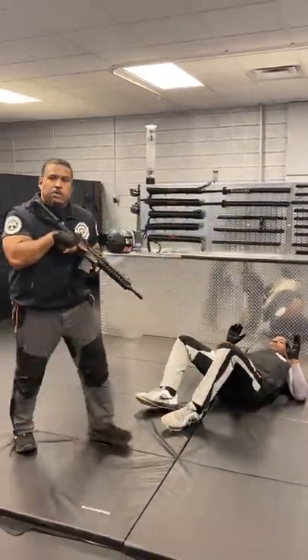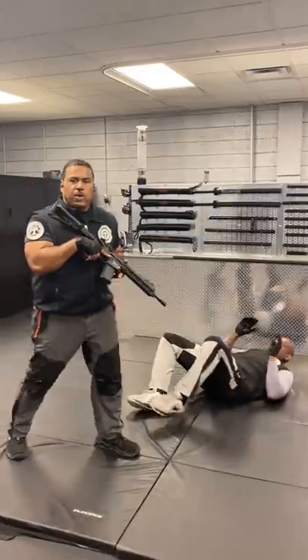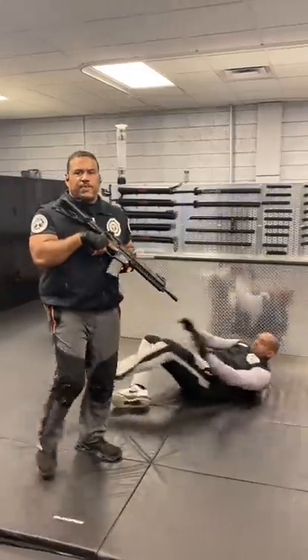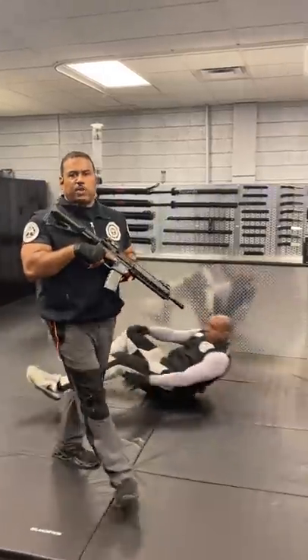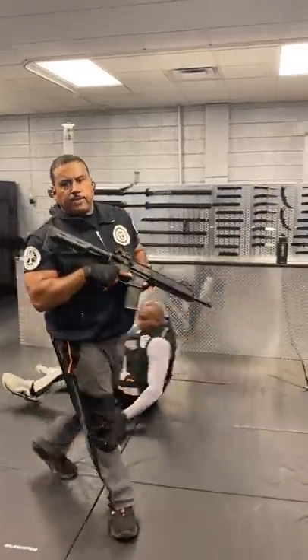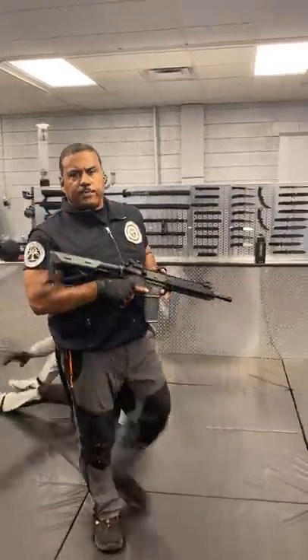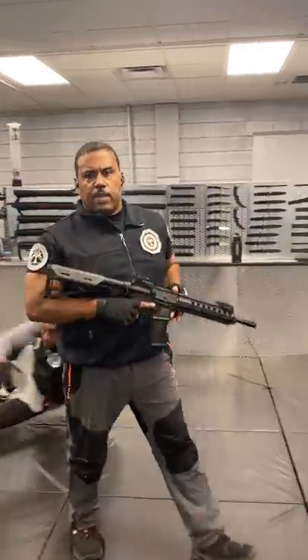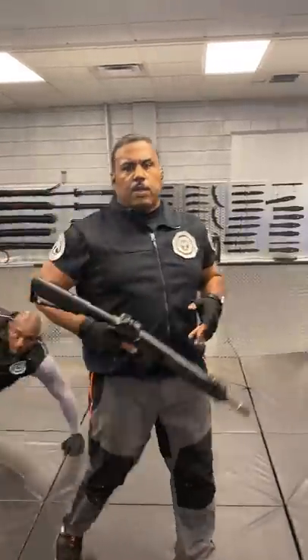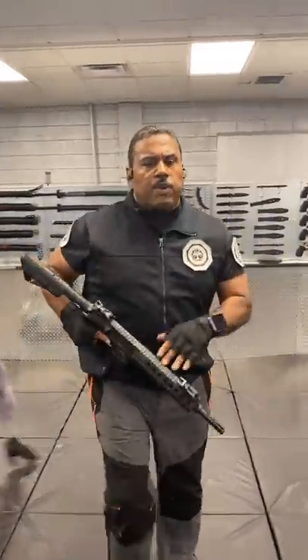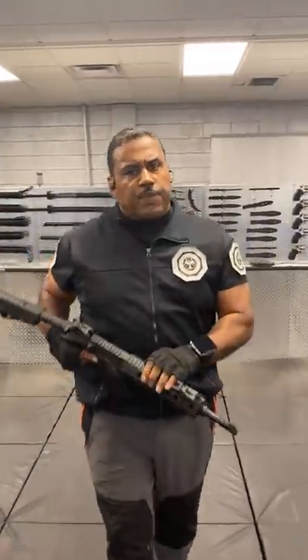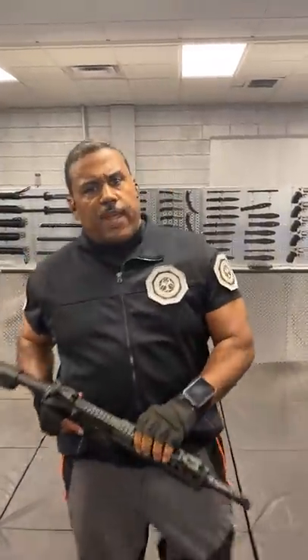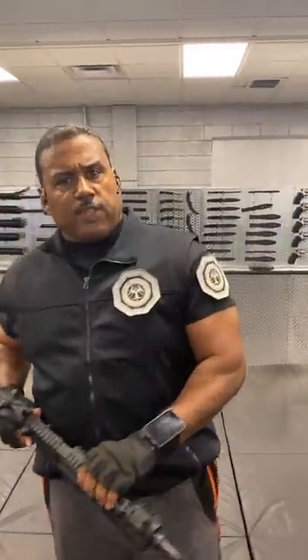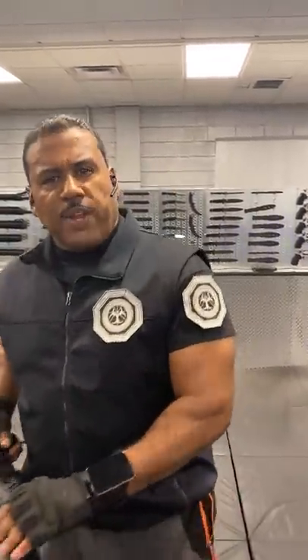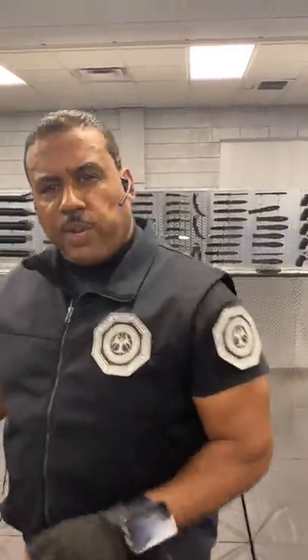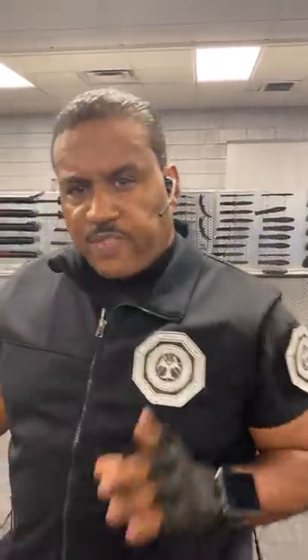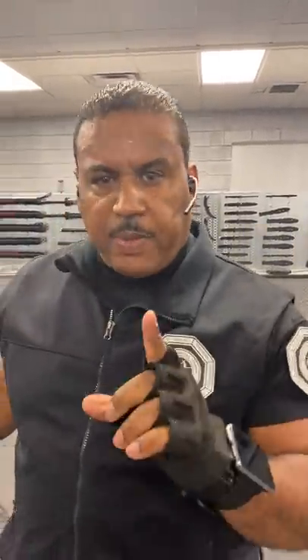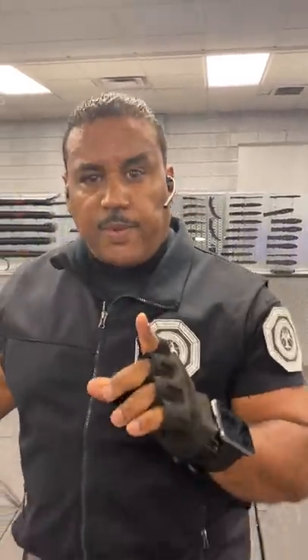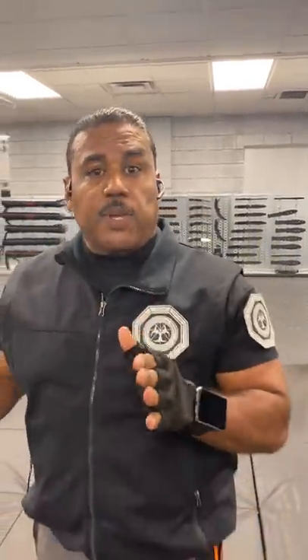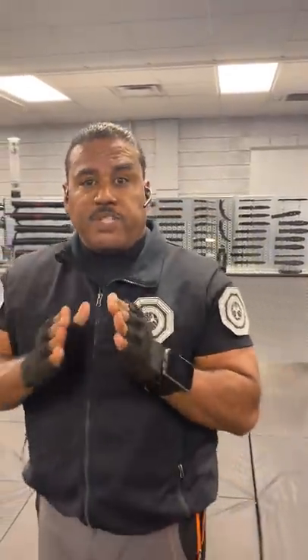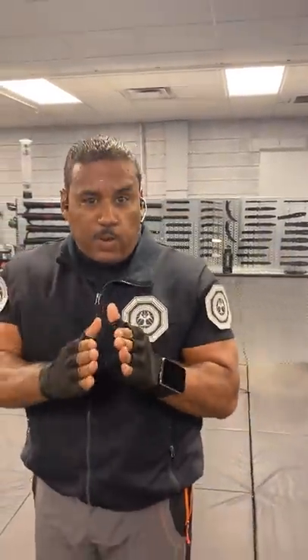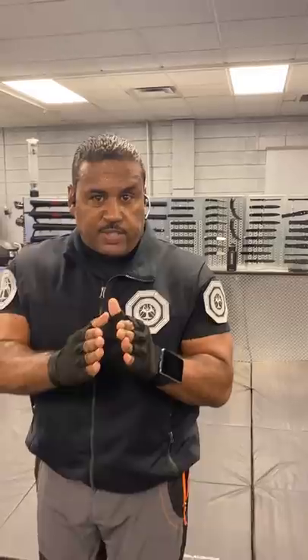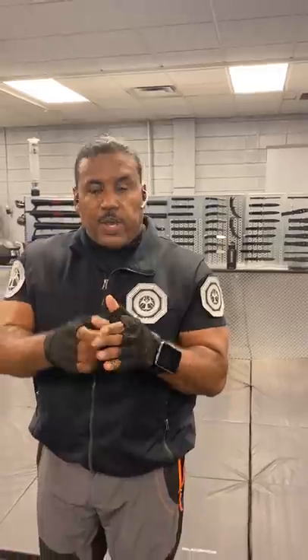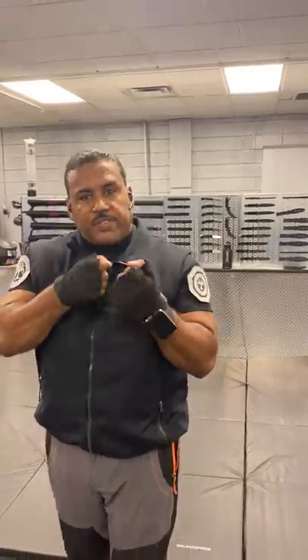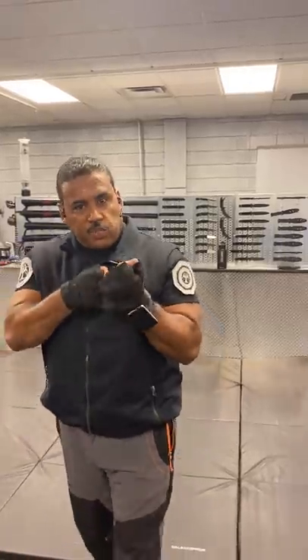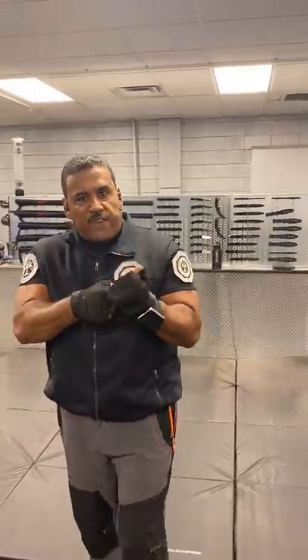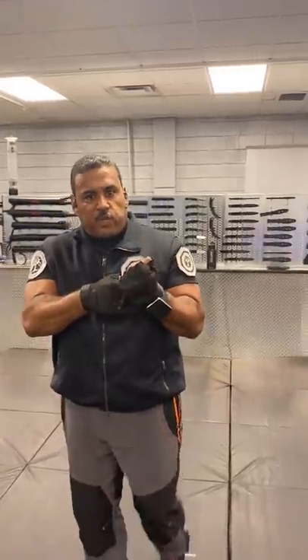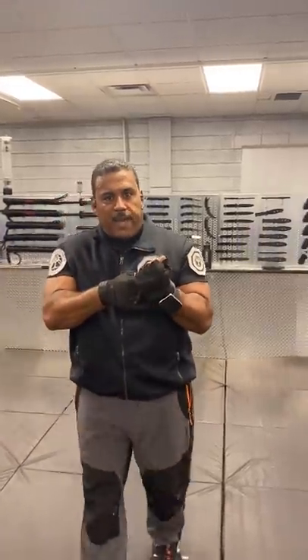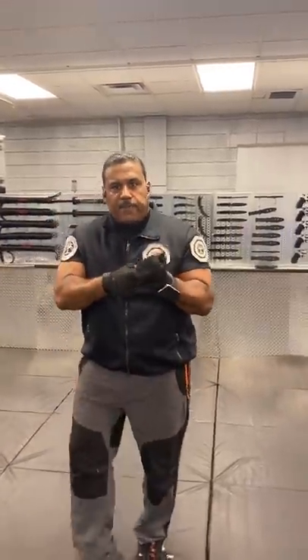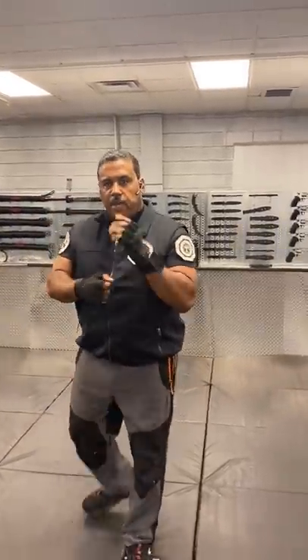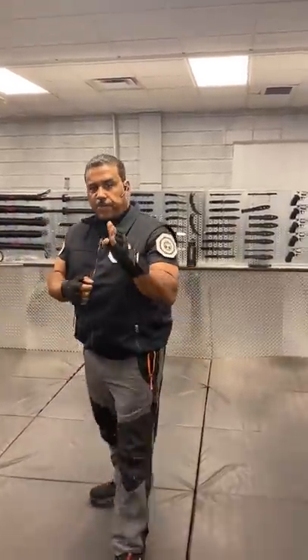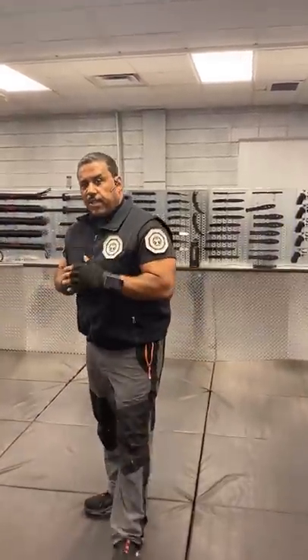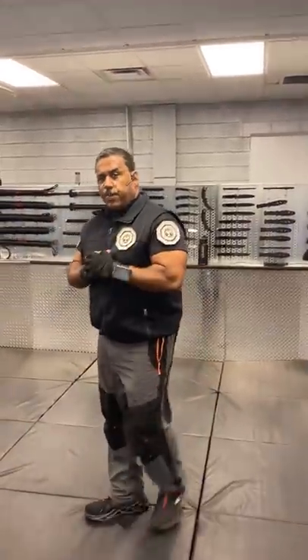Detroit Urban Survival Training. What I'm going to share with you today is a way to increase your survivability if someone takes you hostage. If someone has a rifle to your back, here's something that can help you.